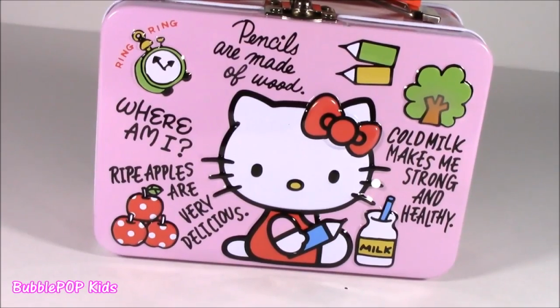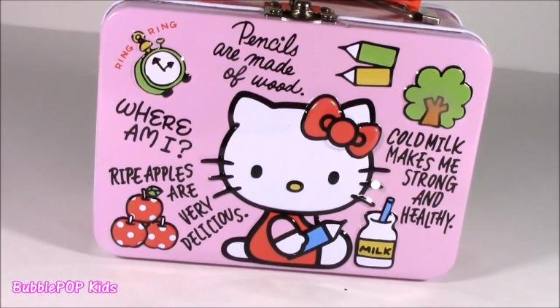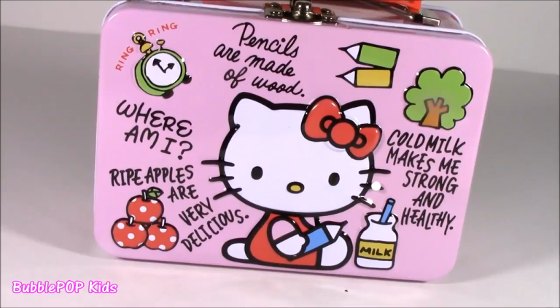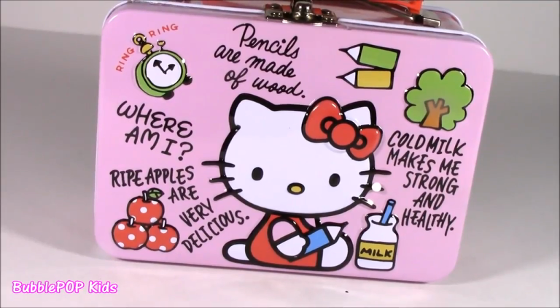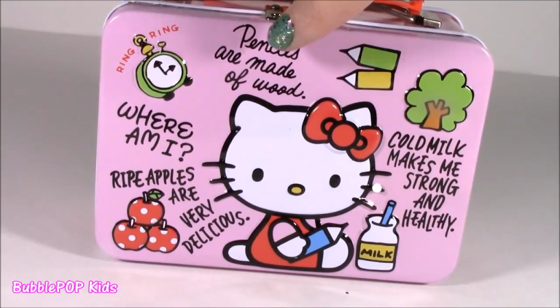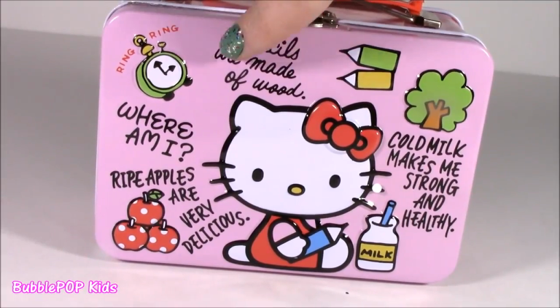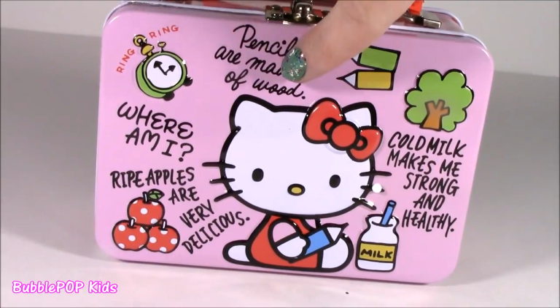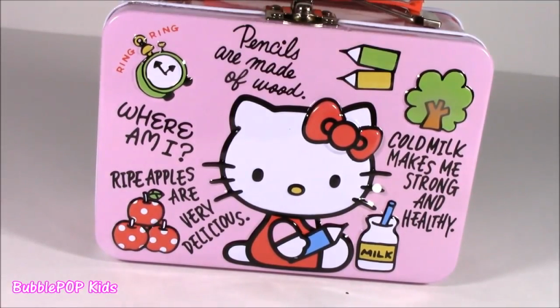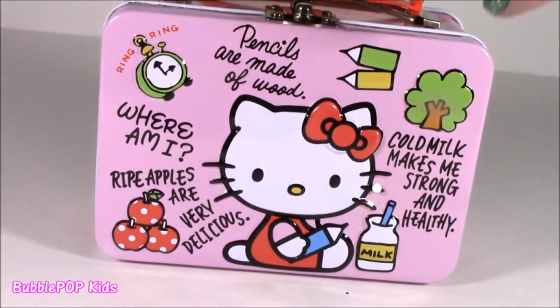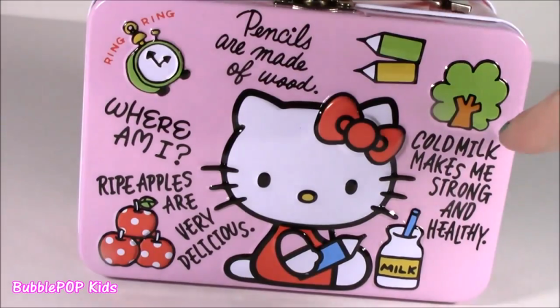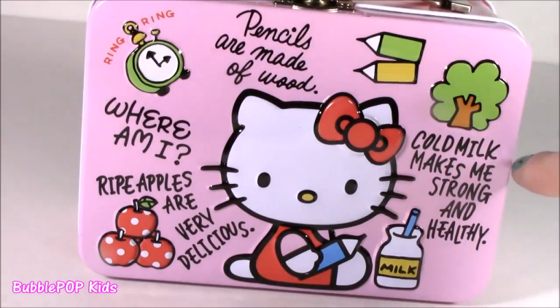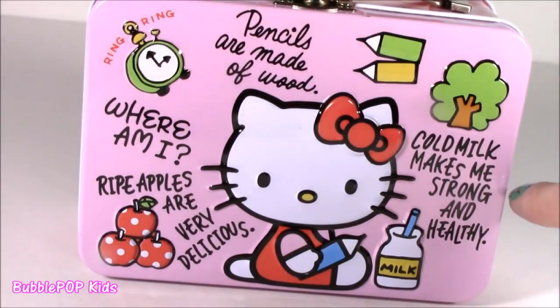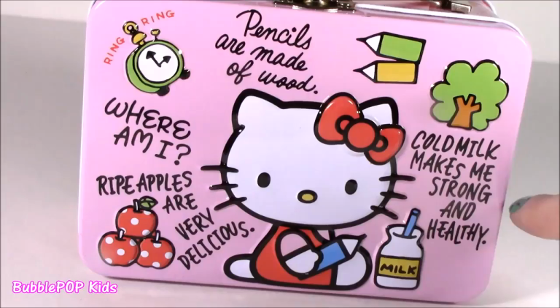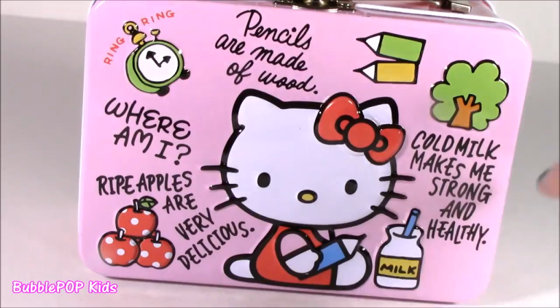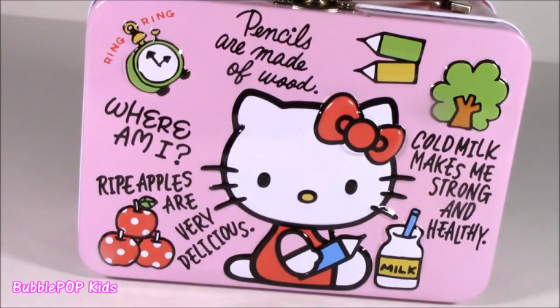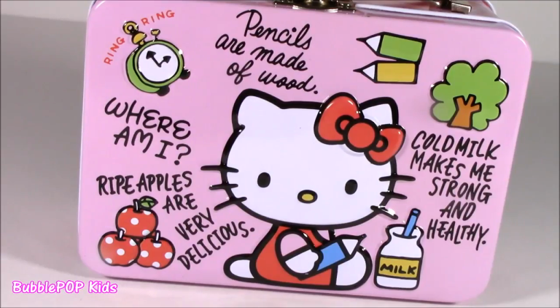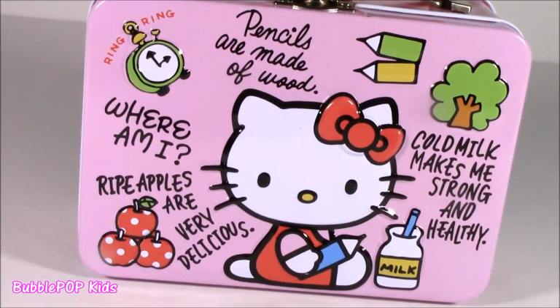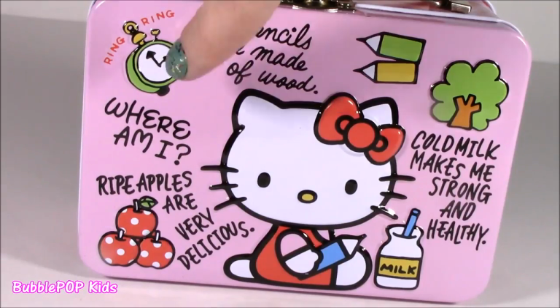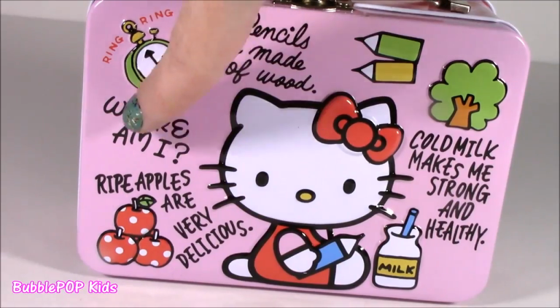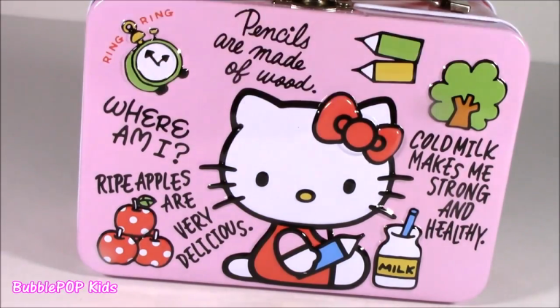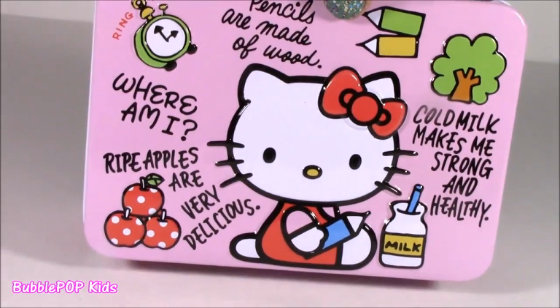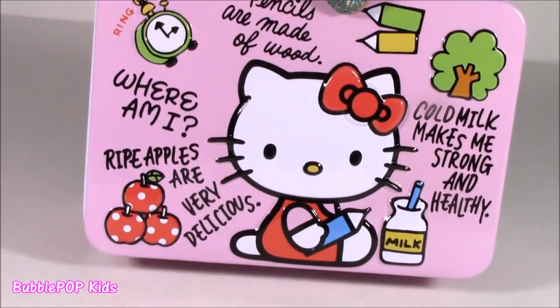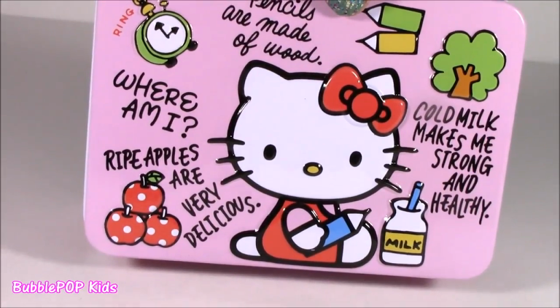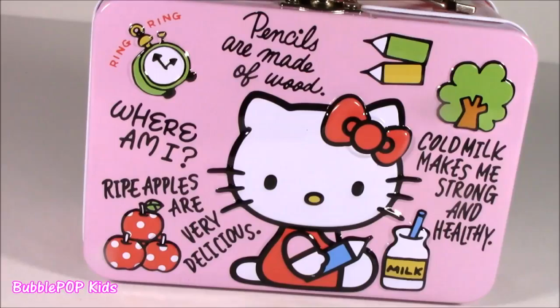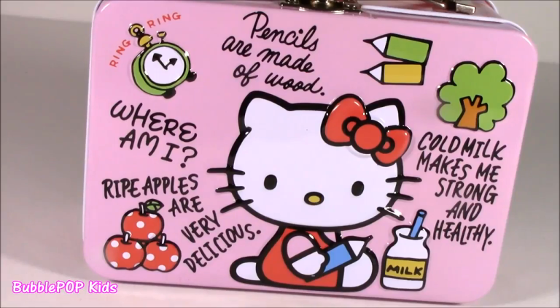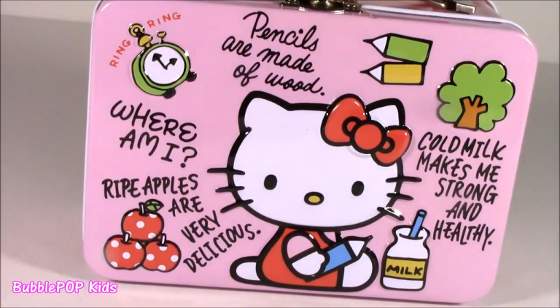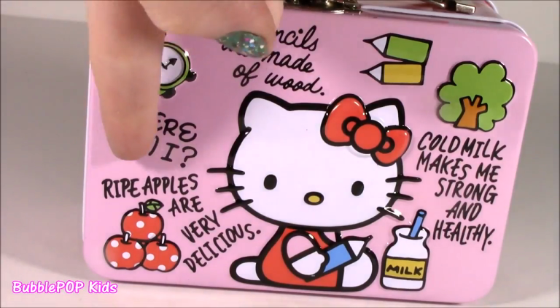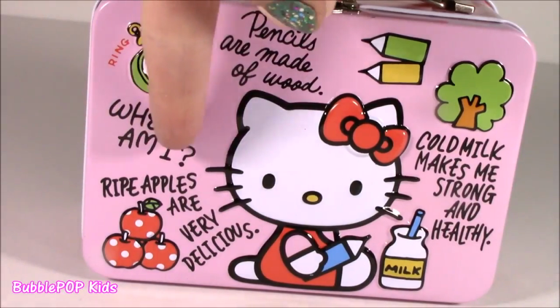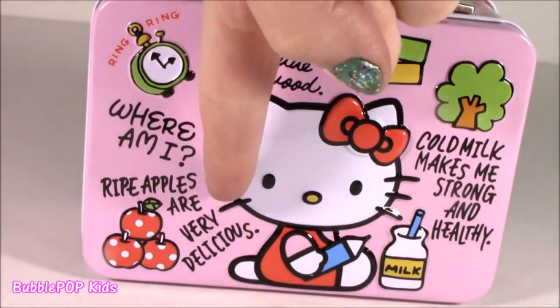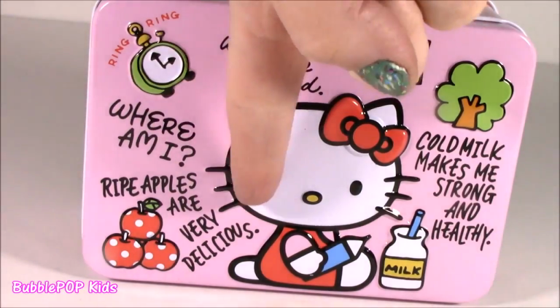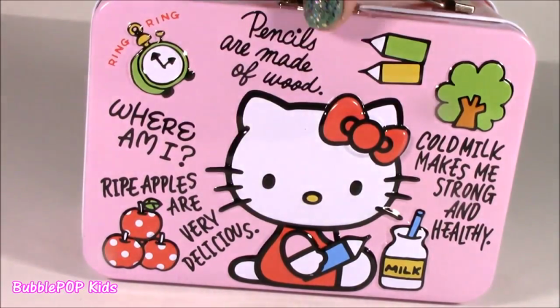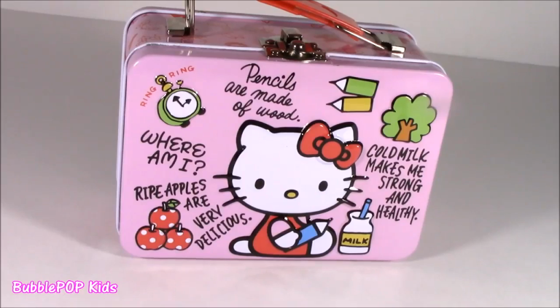This Hello Kitty box is like super confusing. It says pencils are made of wood. Cold milk makes me strong and healthy. But then it takes a weird turn. It says, where am I? Is Hello Kitty like lost? And another important message: rice apples are very delicious.